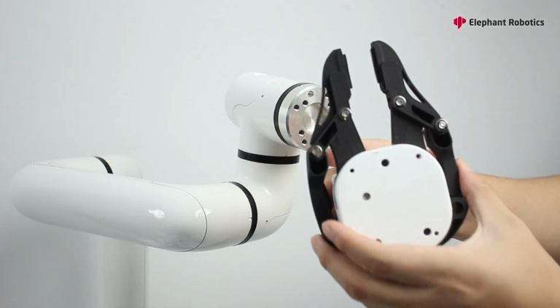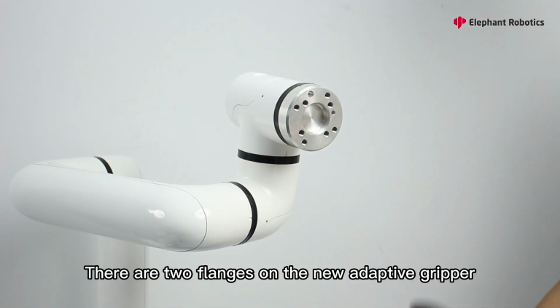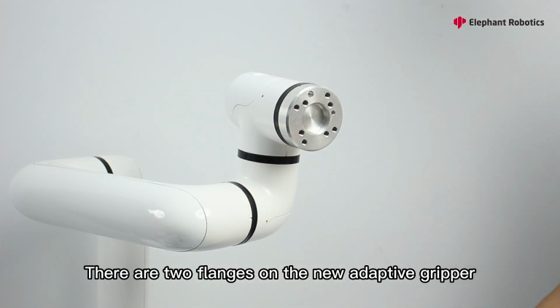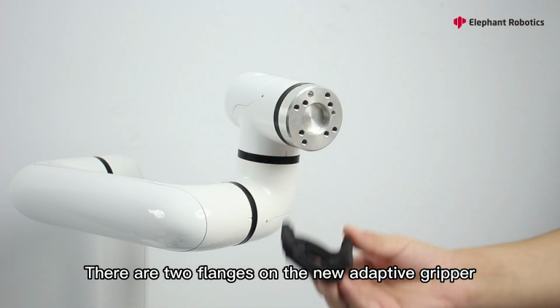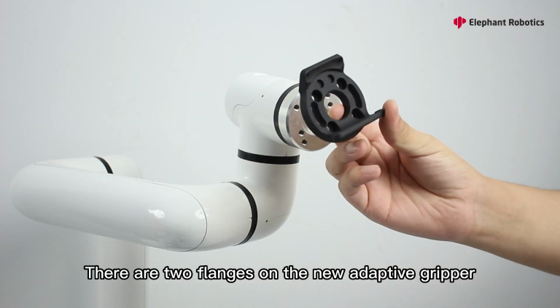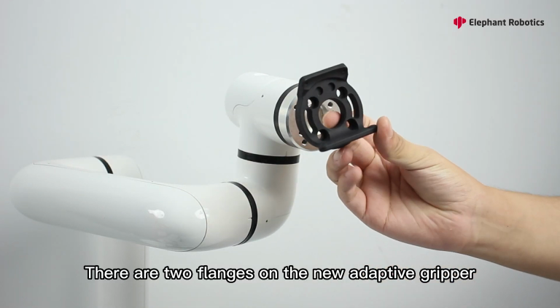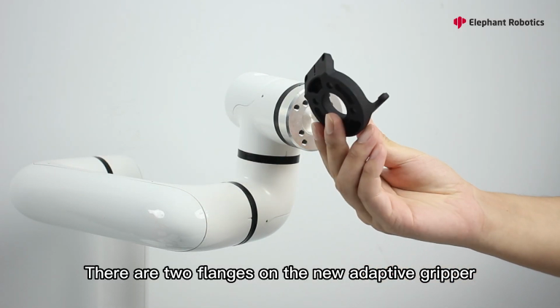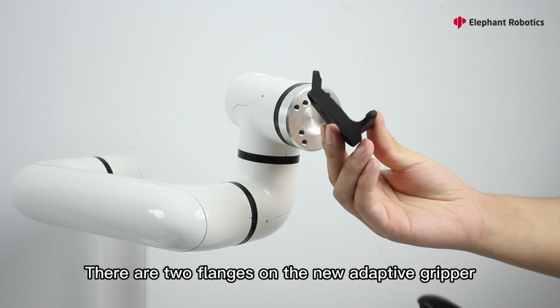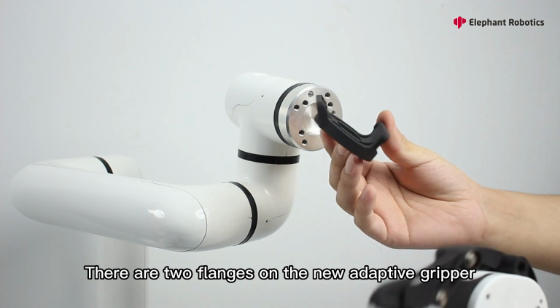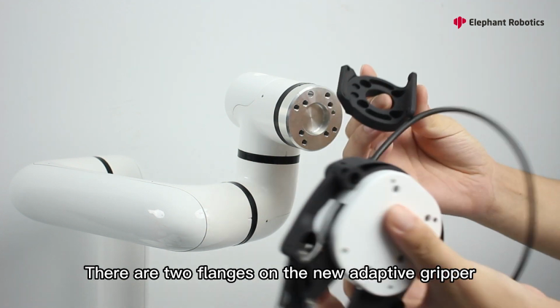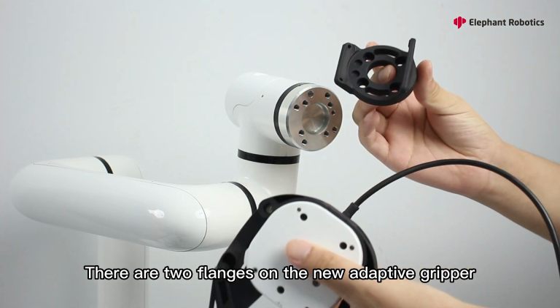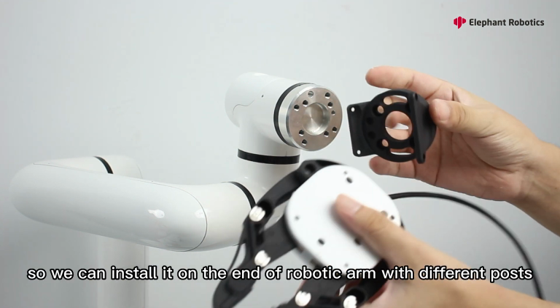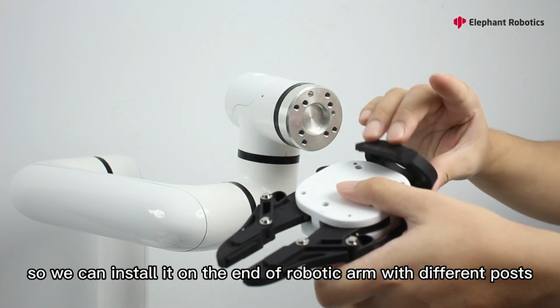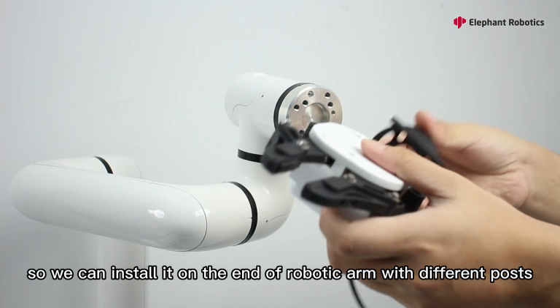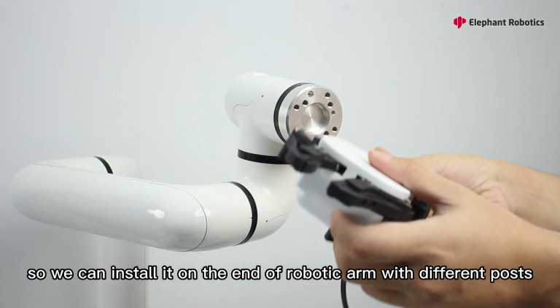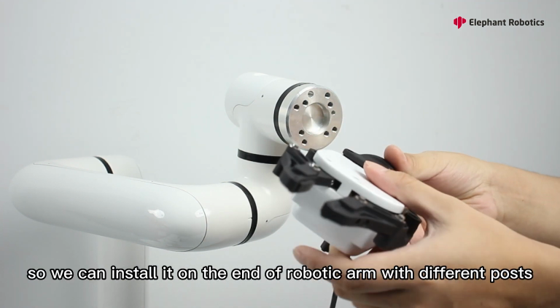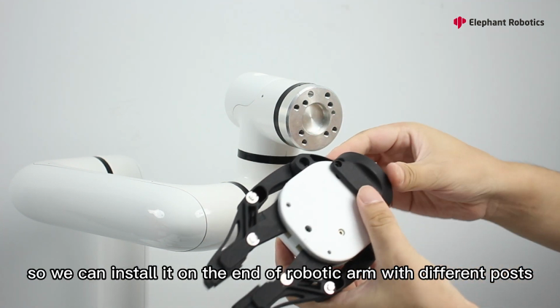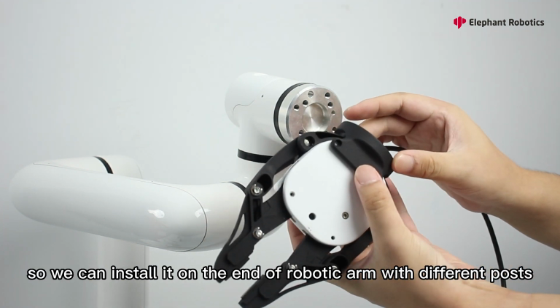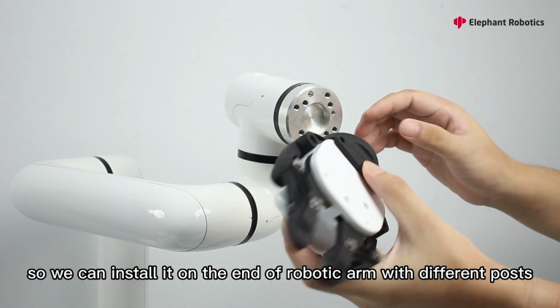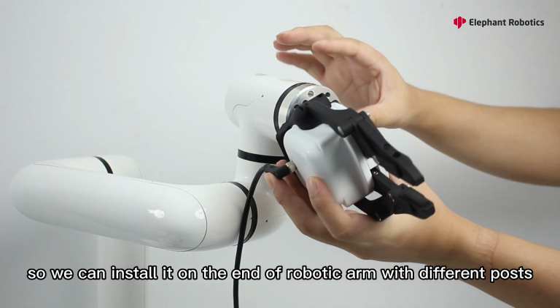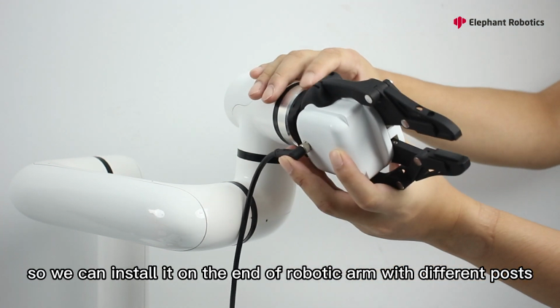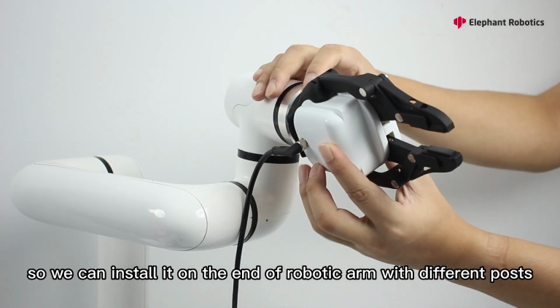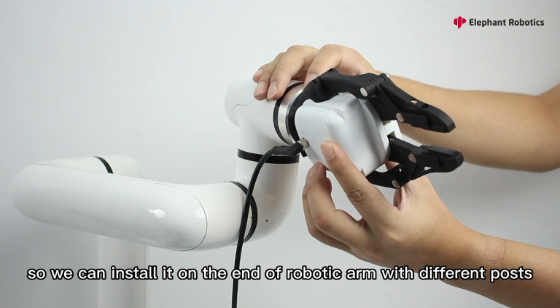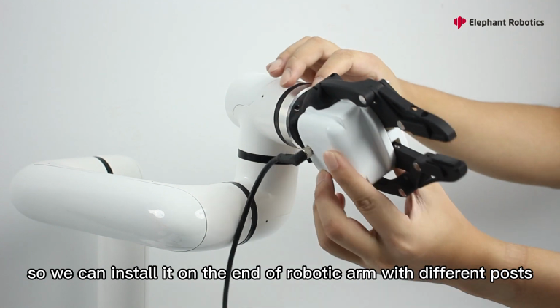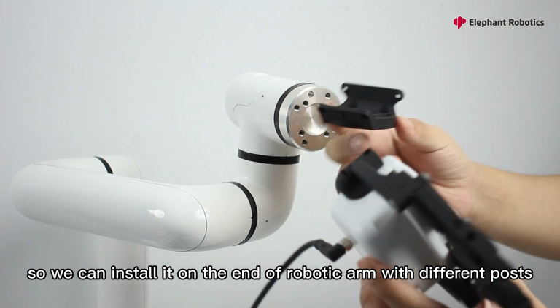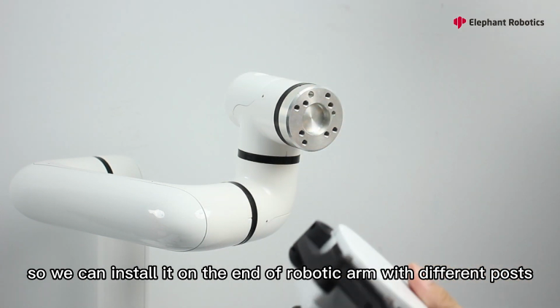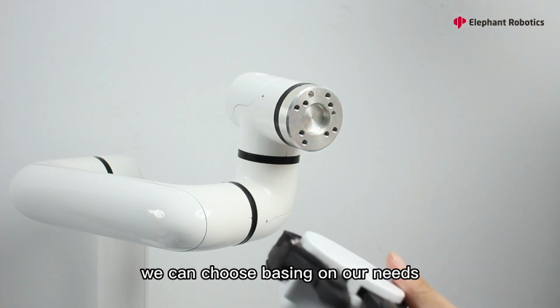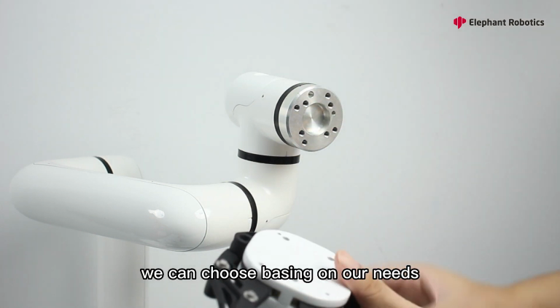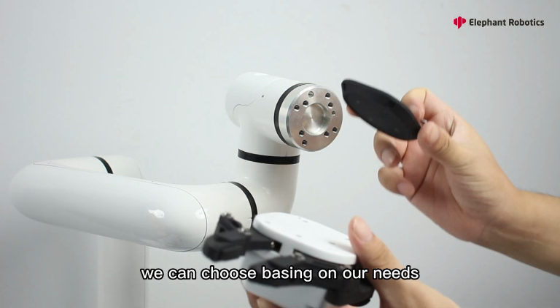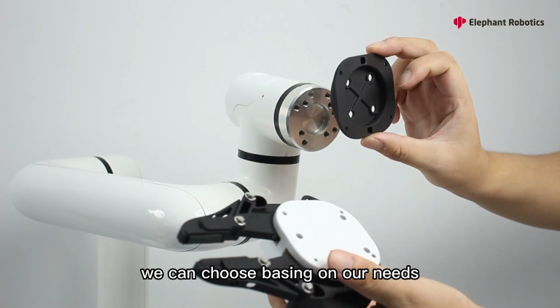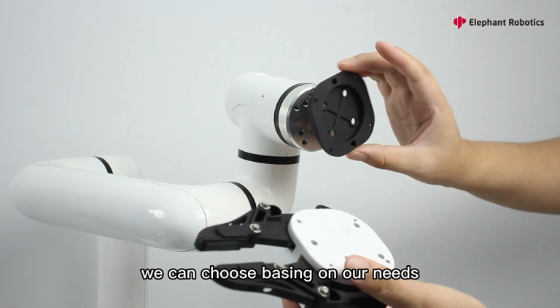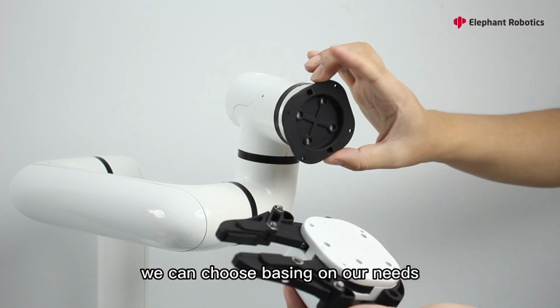There are two flanges on the new adaptive gripper, so we can install it on the end of the robotic arm with different posts. We can choose spacing based on our needs.